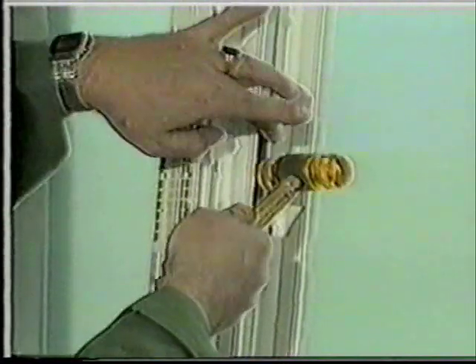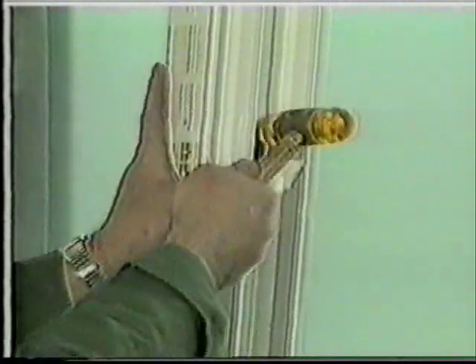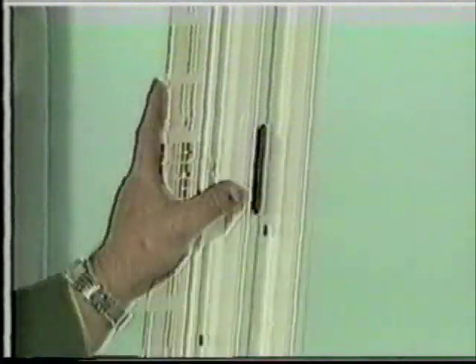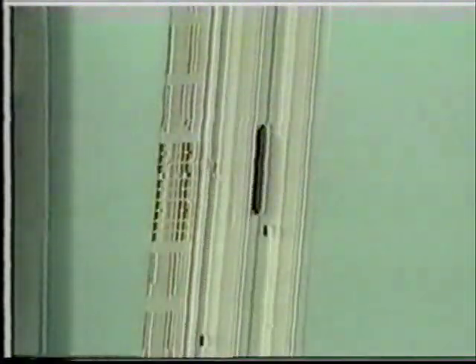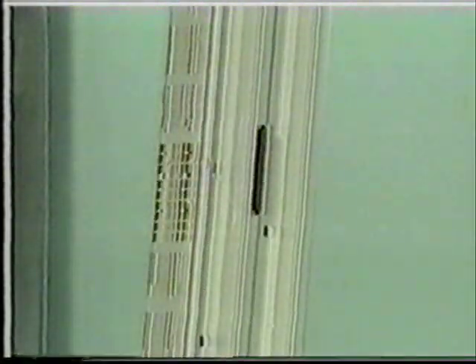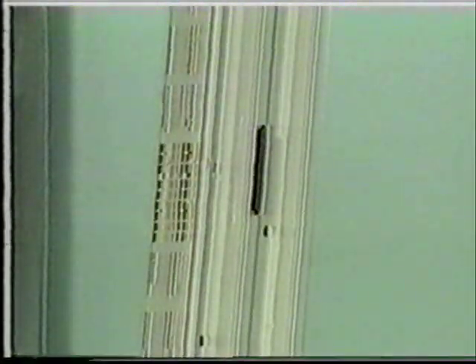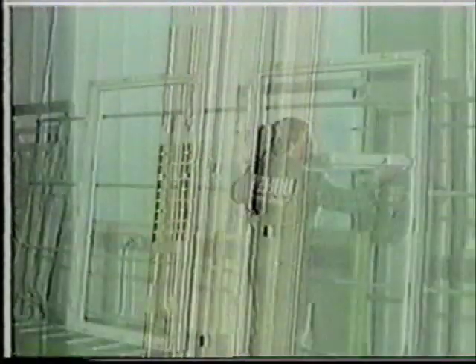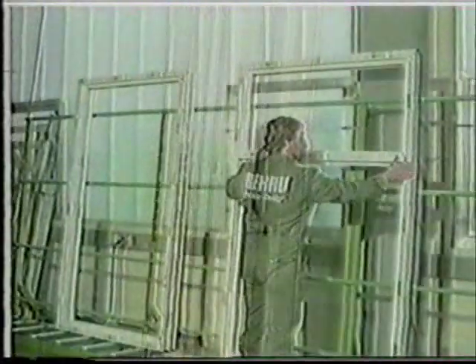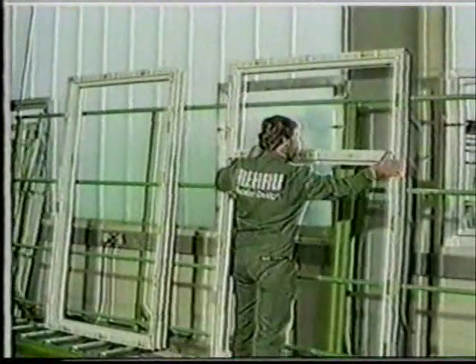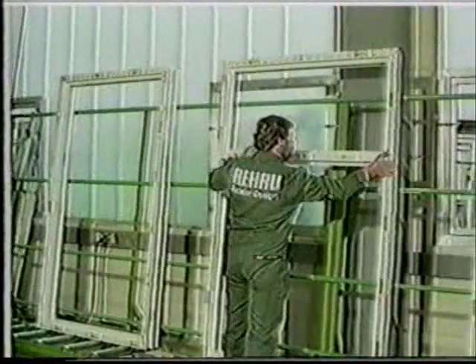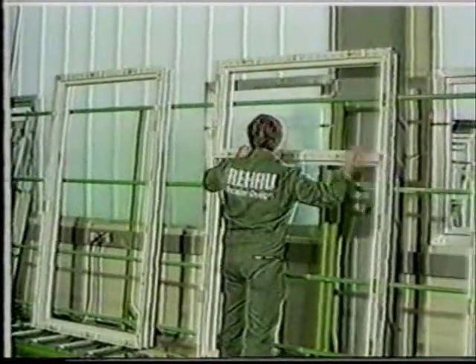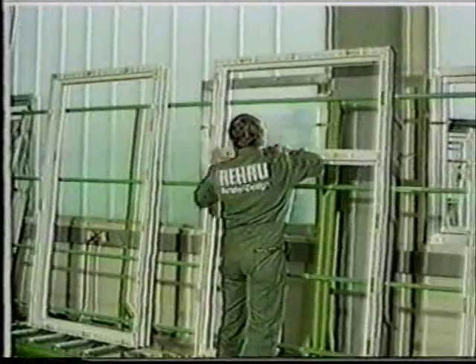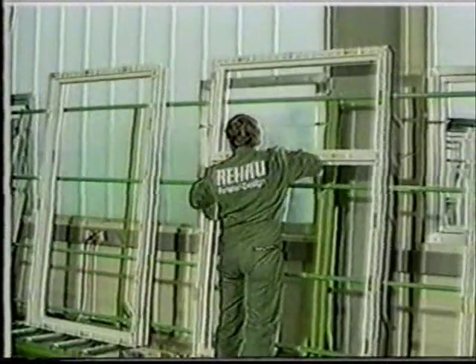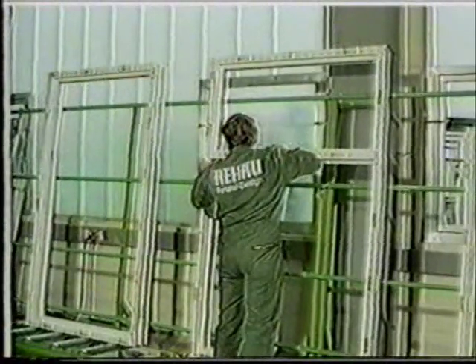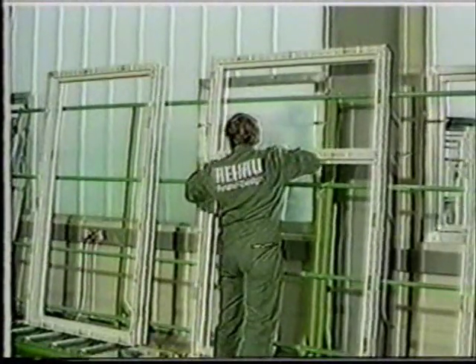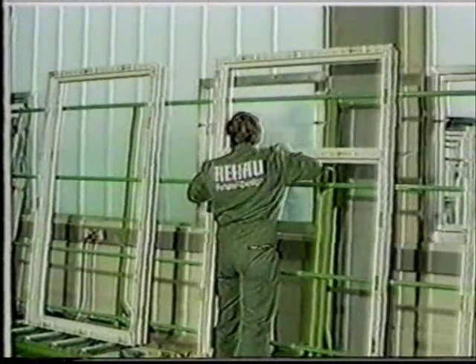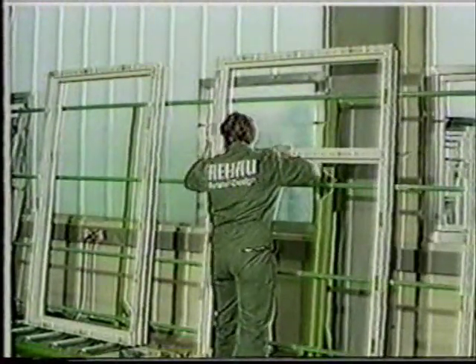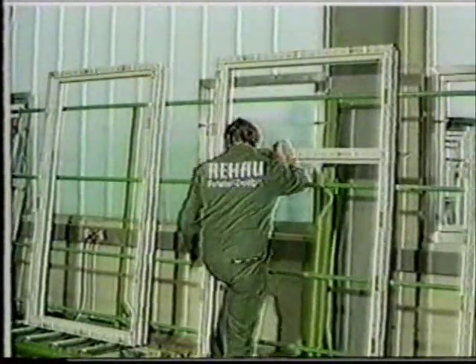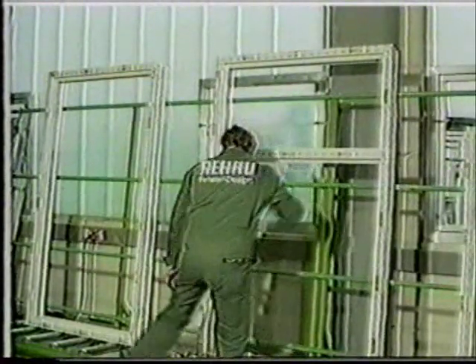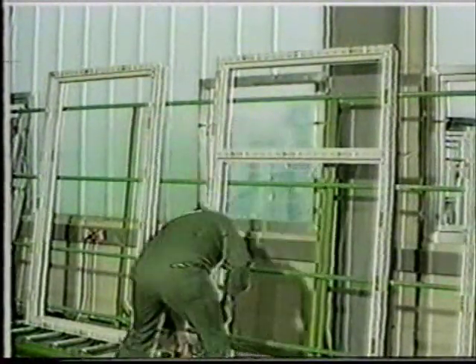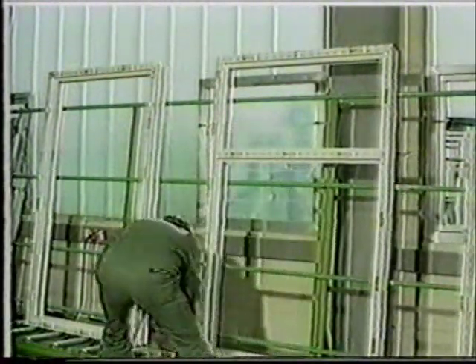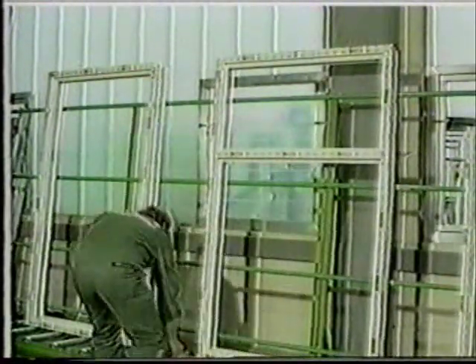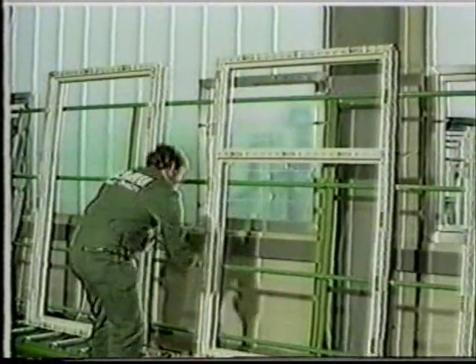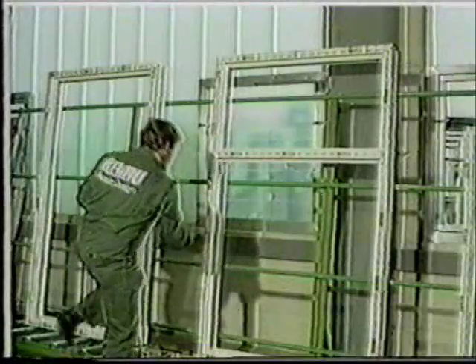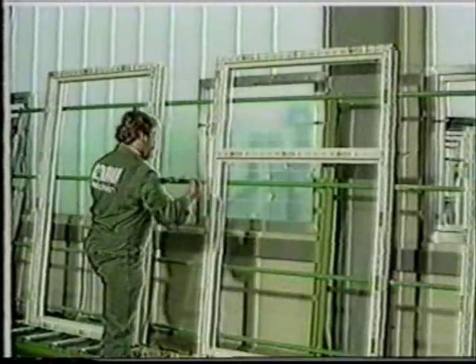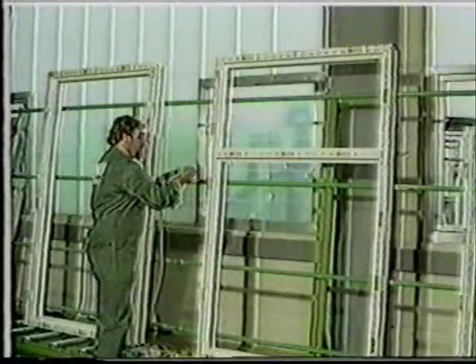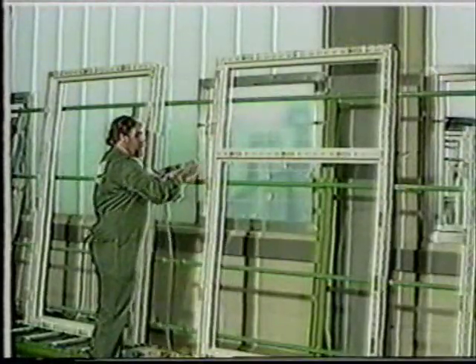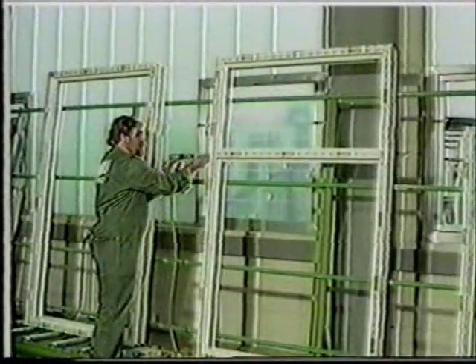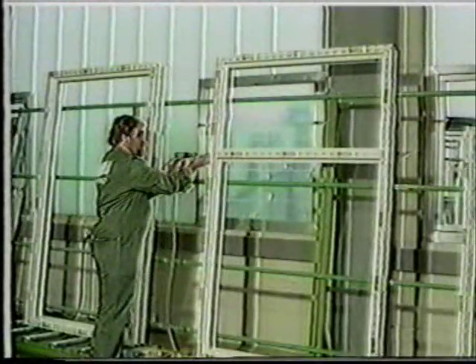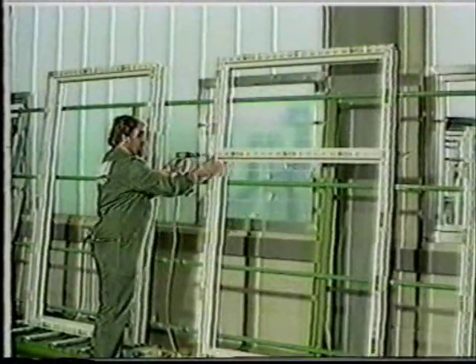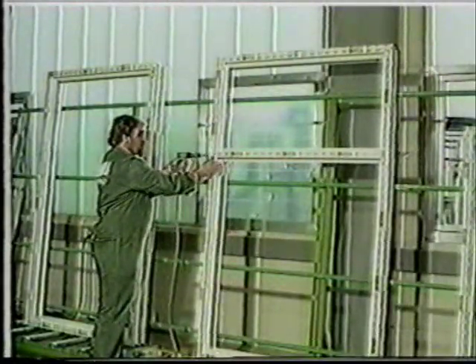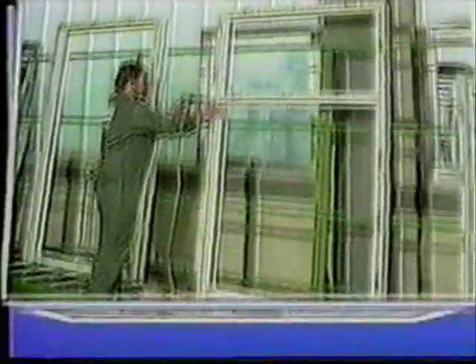A fixing piece in the frame rebate lends extra stability to the transom or mullion. Next, the transom is put into place, and finally the screws are added to complete the process.